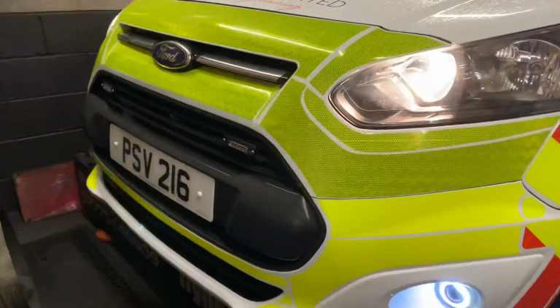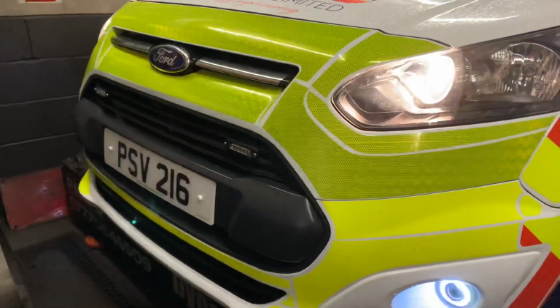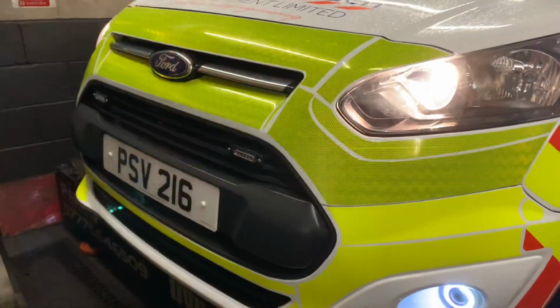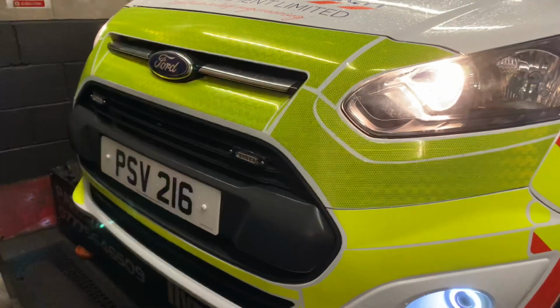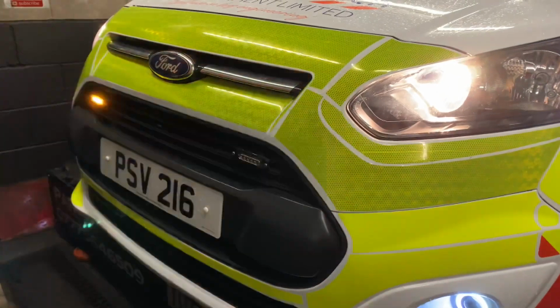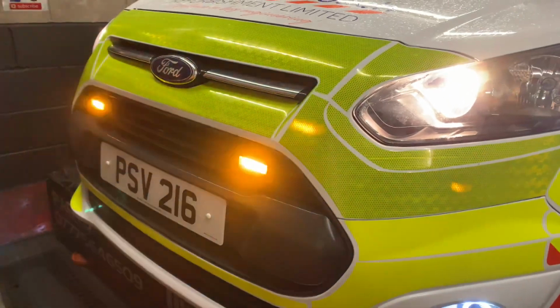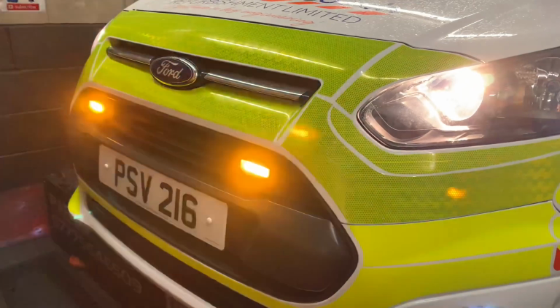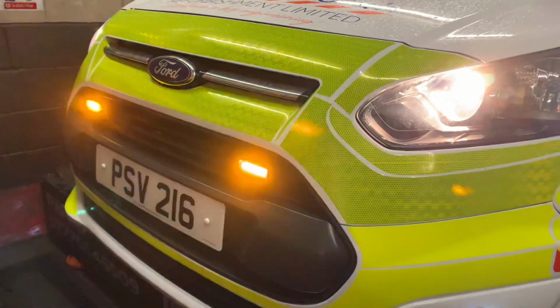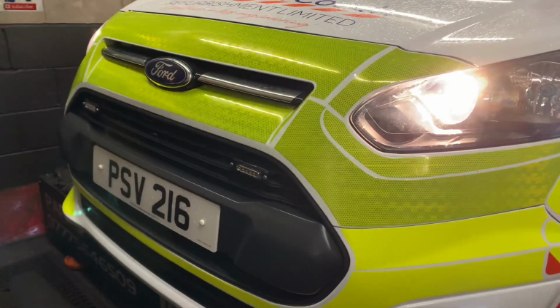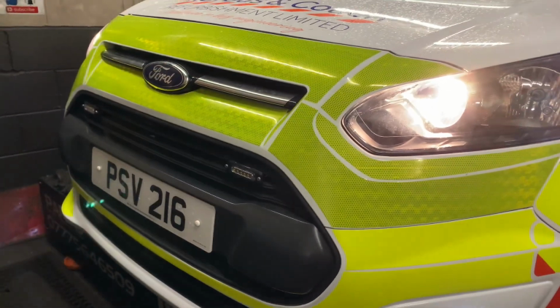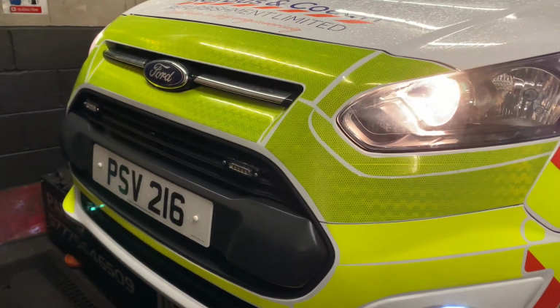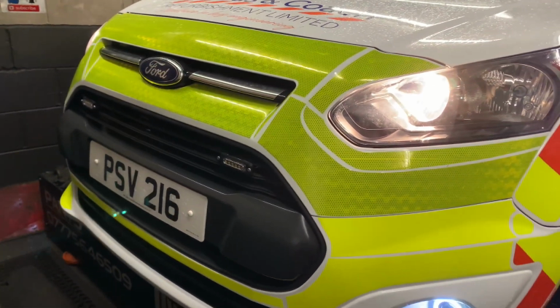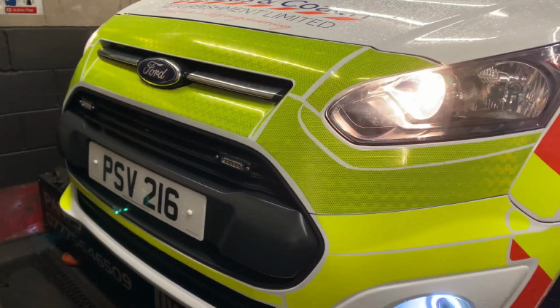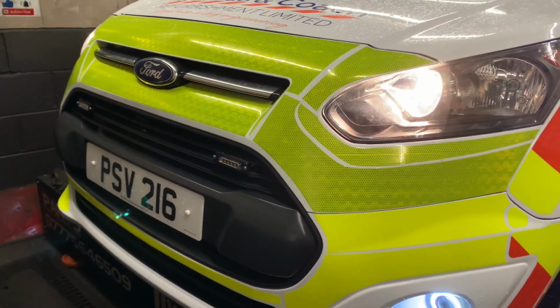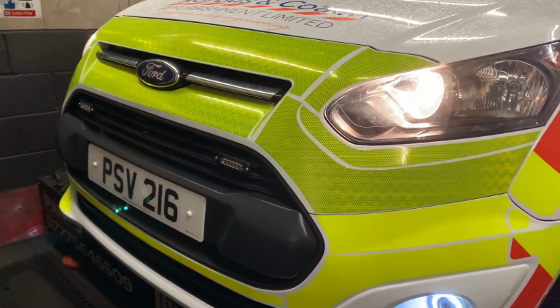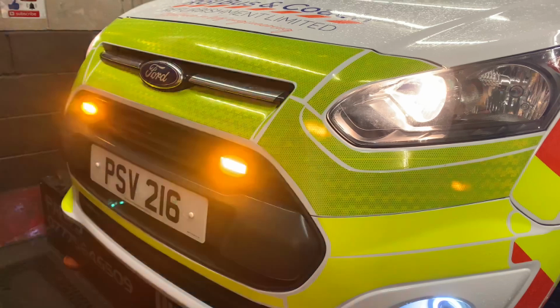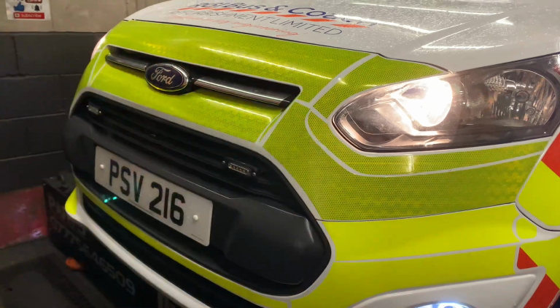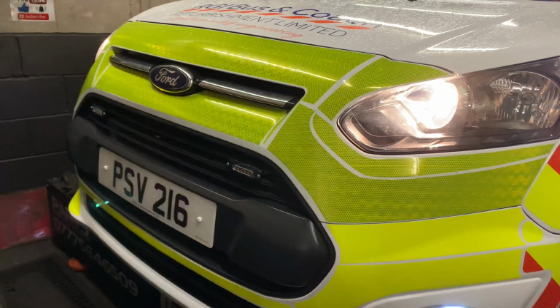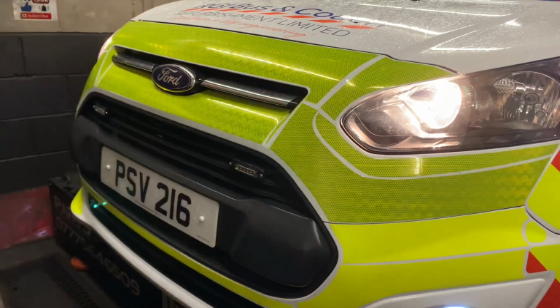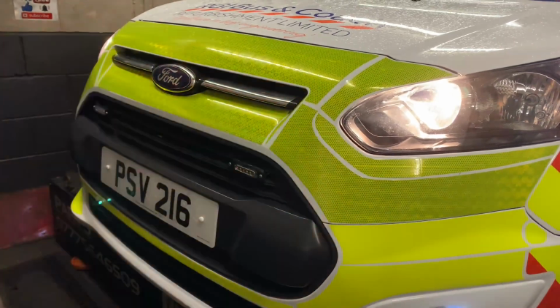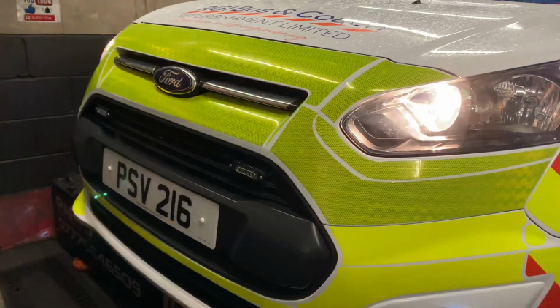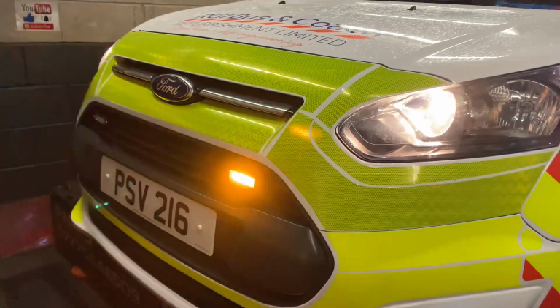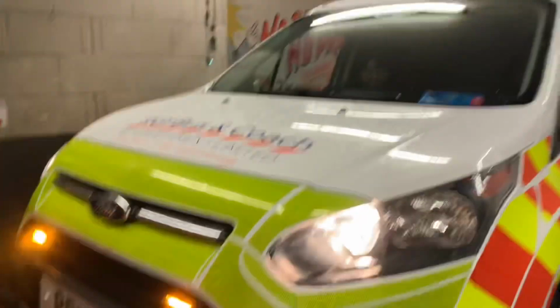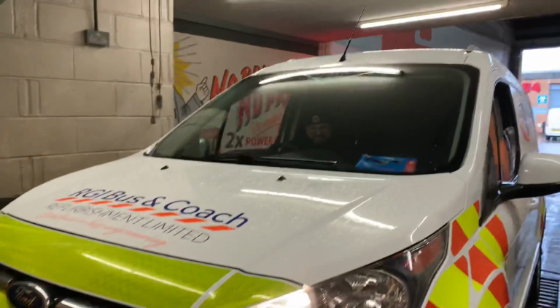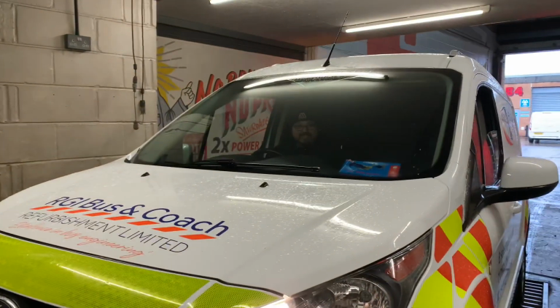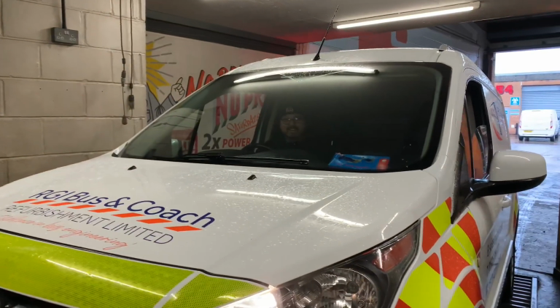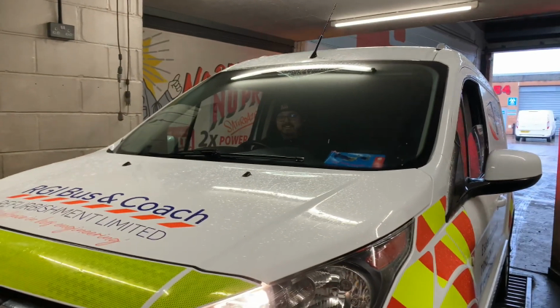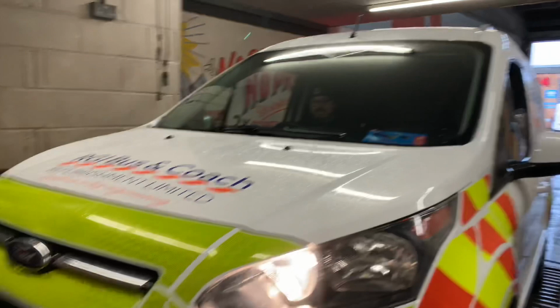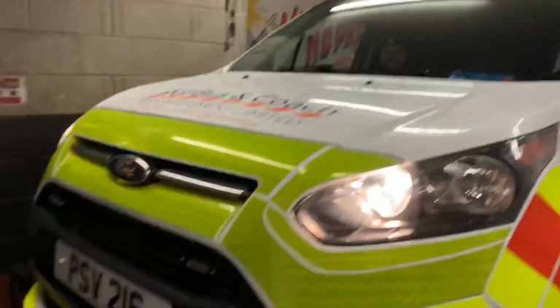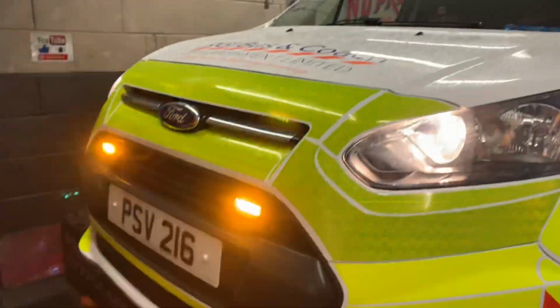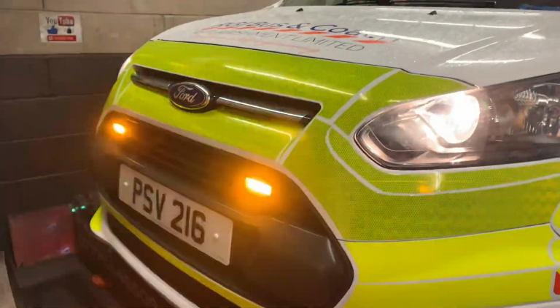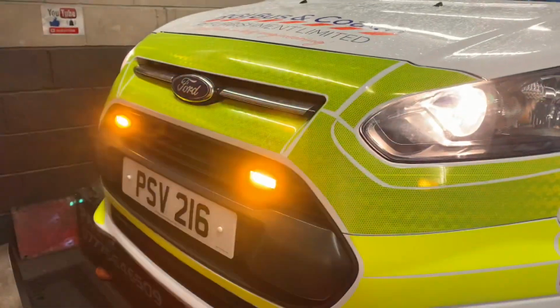And this, ladies and gentlemen, is why it's essential work that we keep this vehicle on the road — because it's got flashy lights. You like that, don't you Rich? Get him on the super, mate.